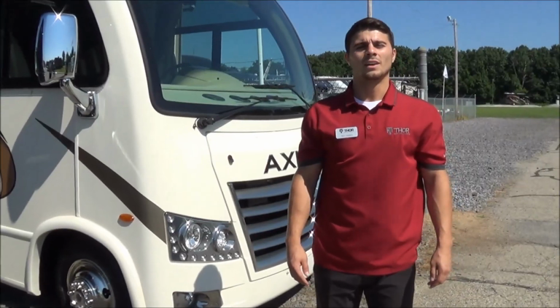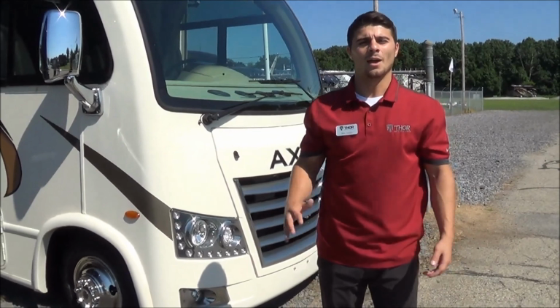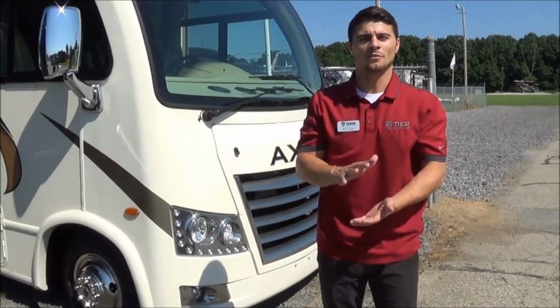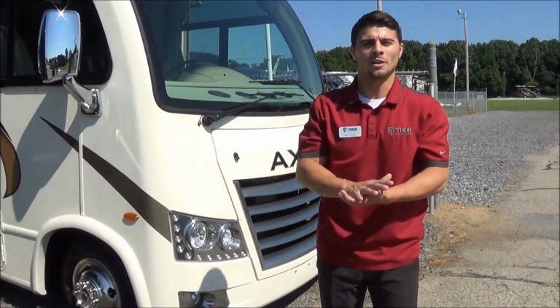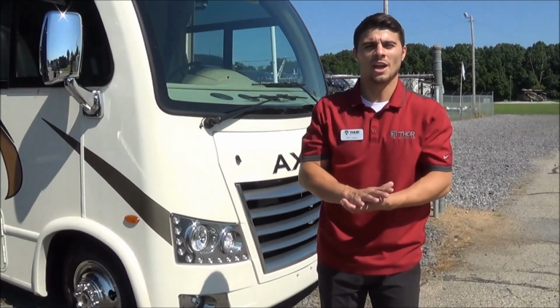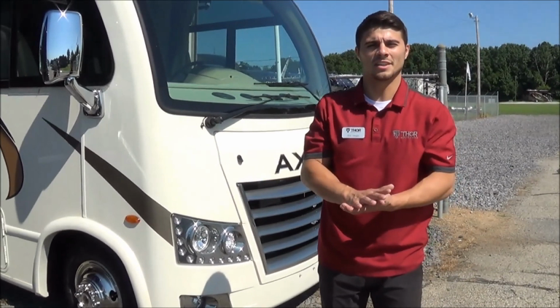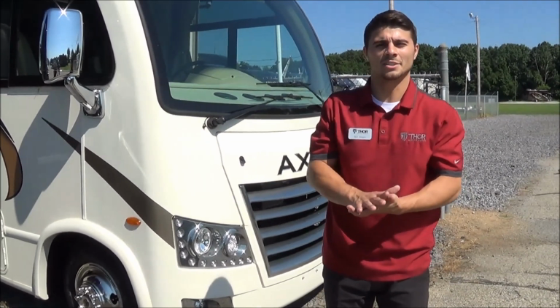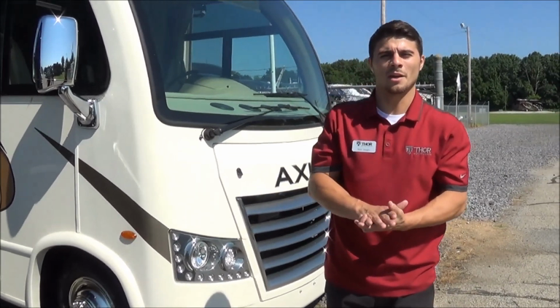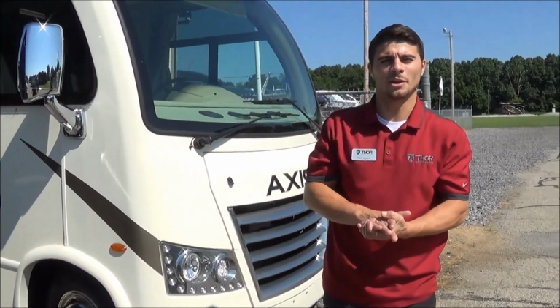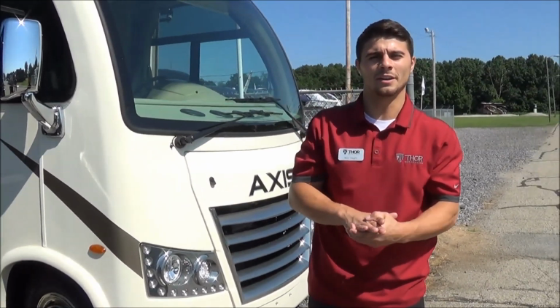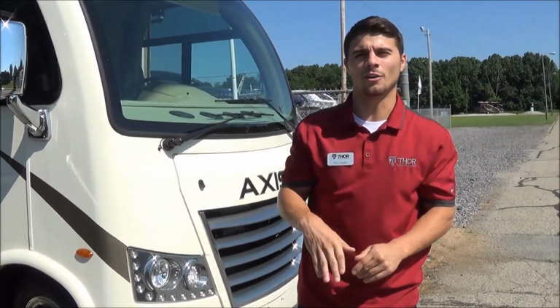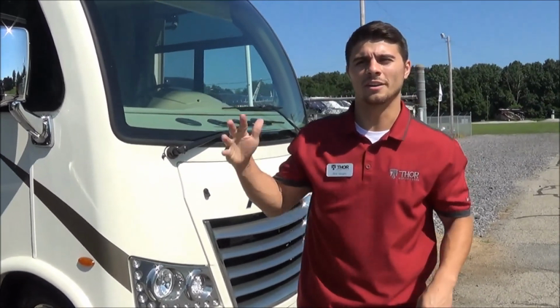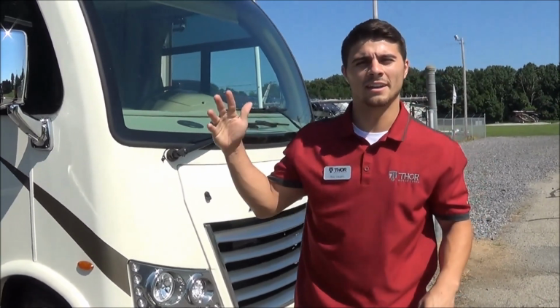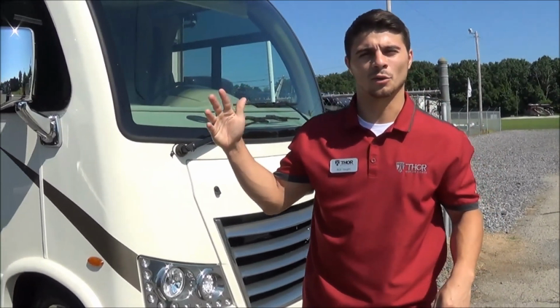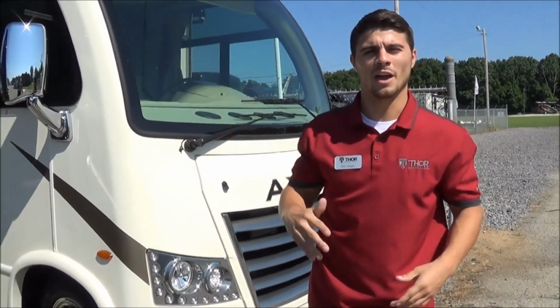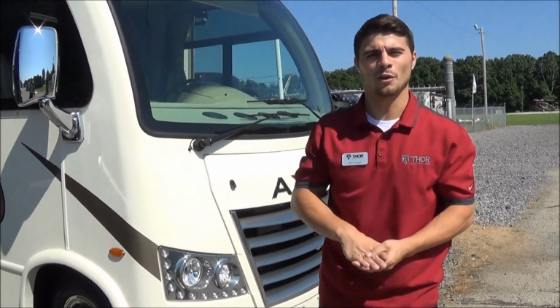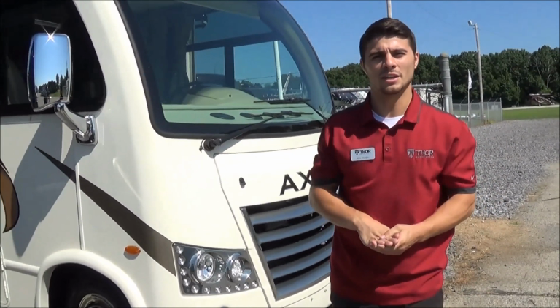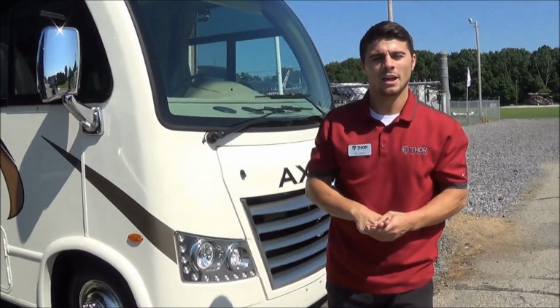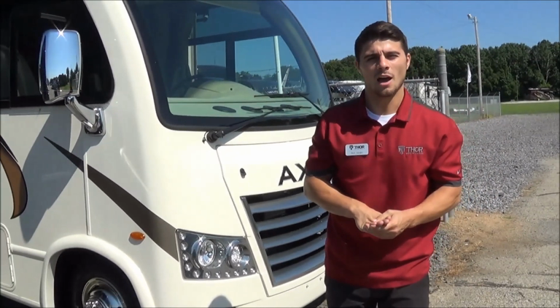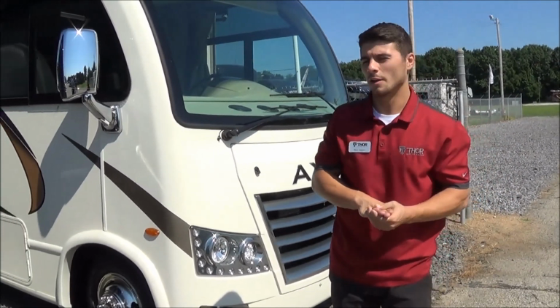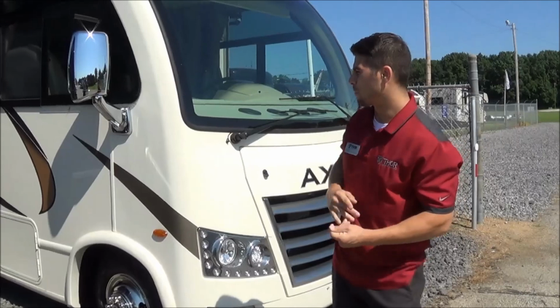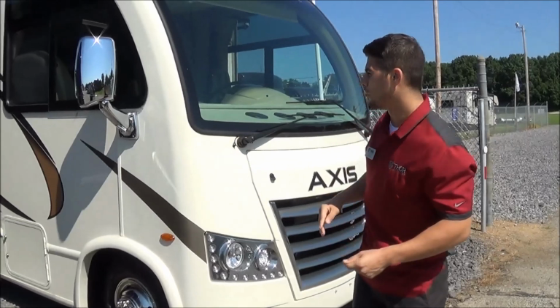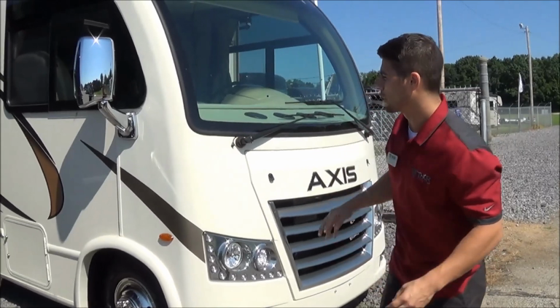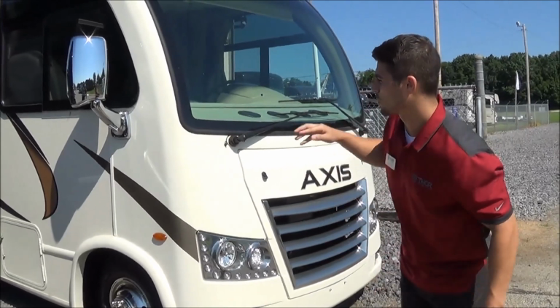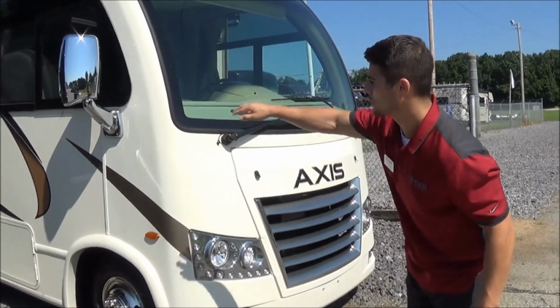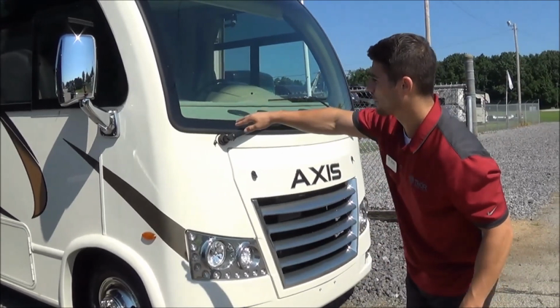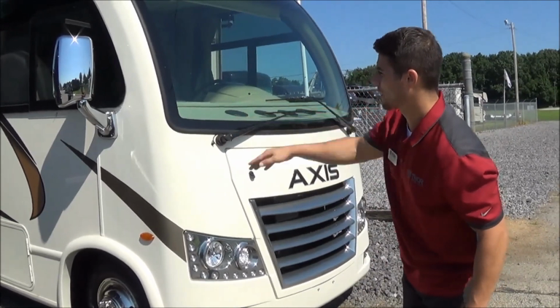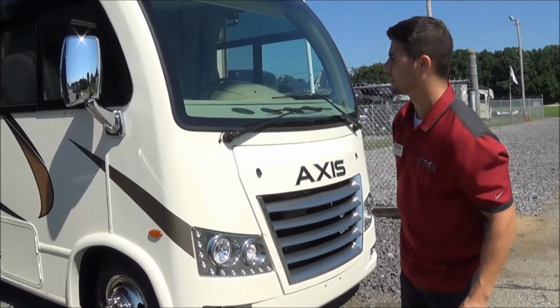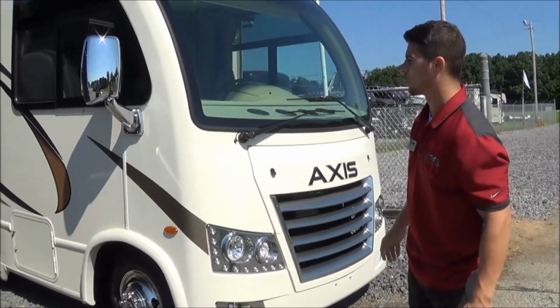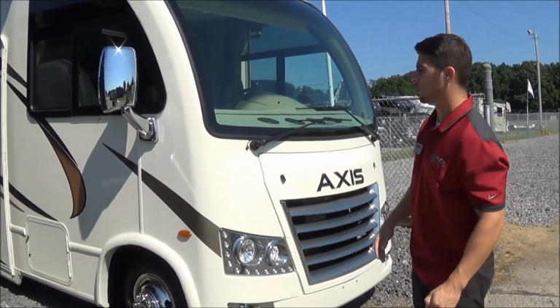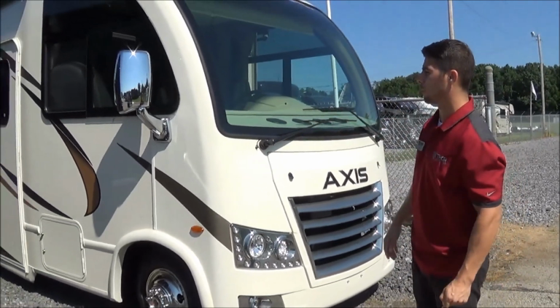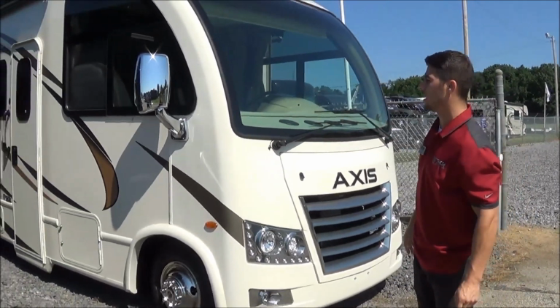Hi, I'm Nick Vaughan. I'm your AXIS rep here in Elkhart, Indiana at Total Value RV. Here from Thor Motor Coach, we're going to be talking about the AXIS 24.1.